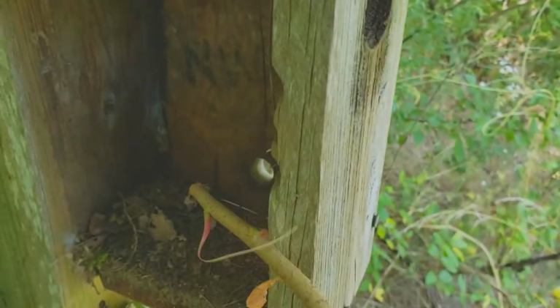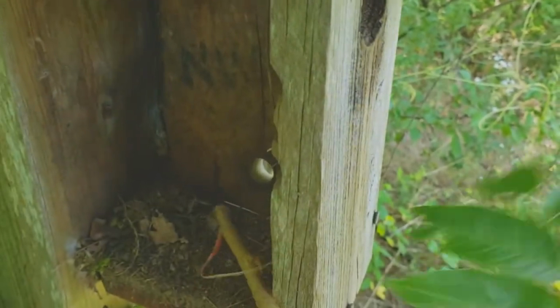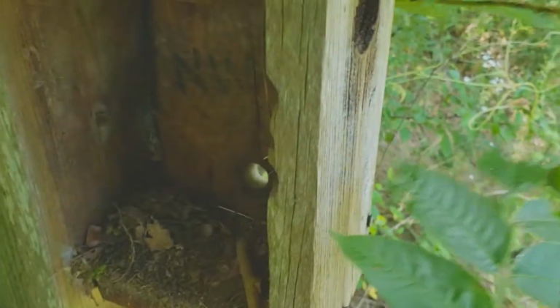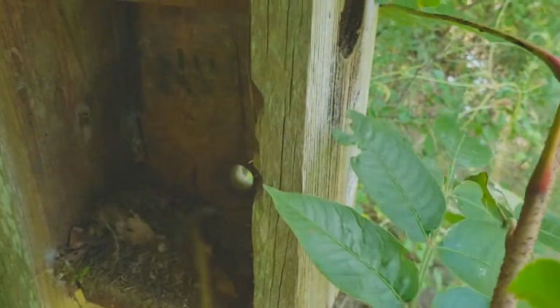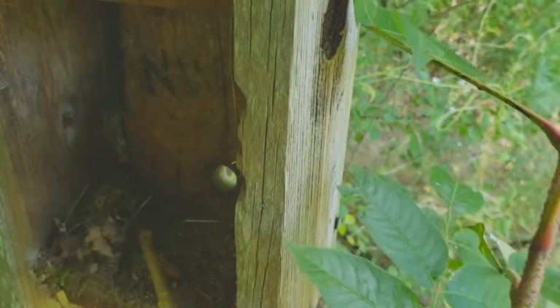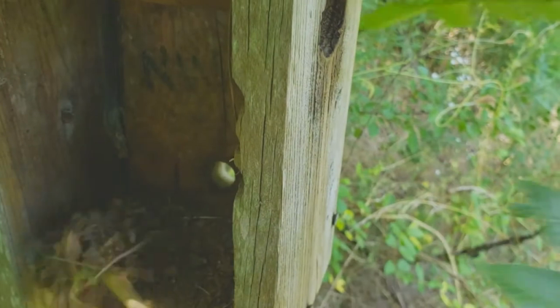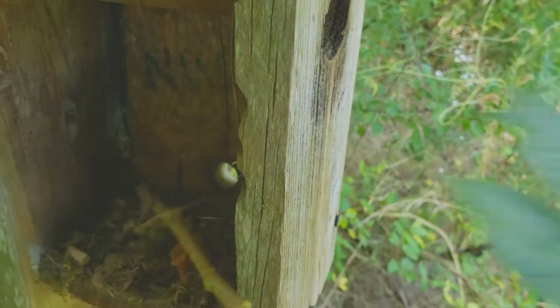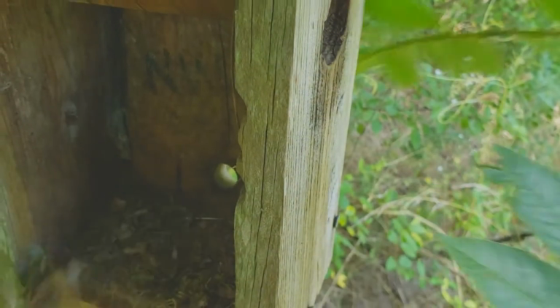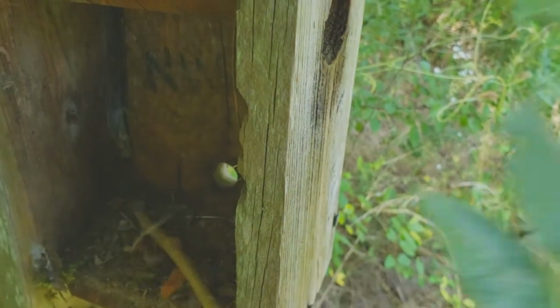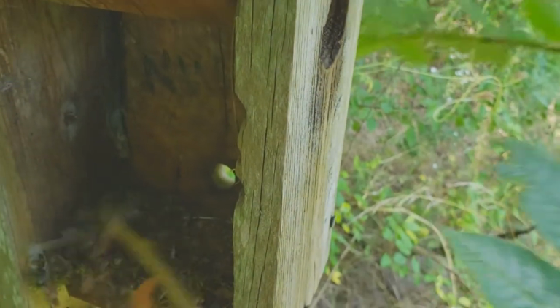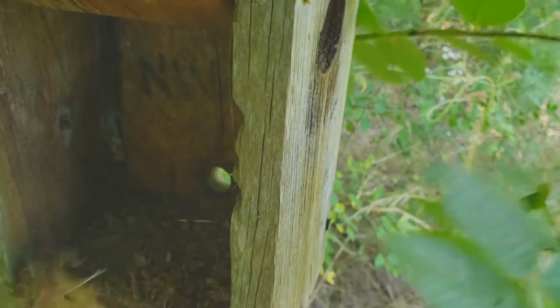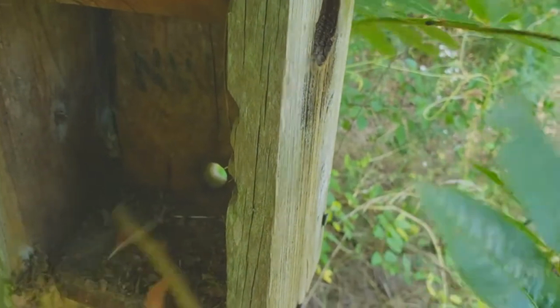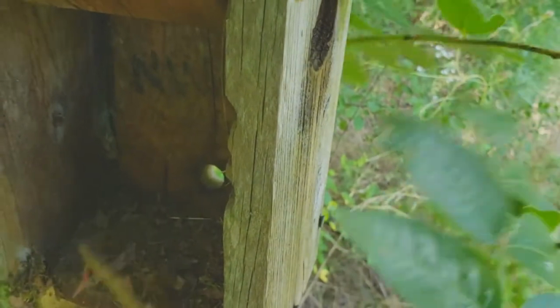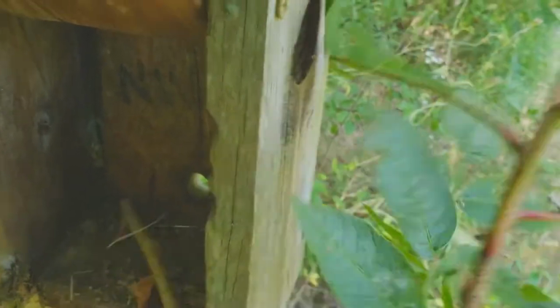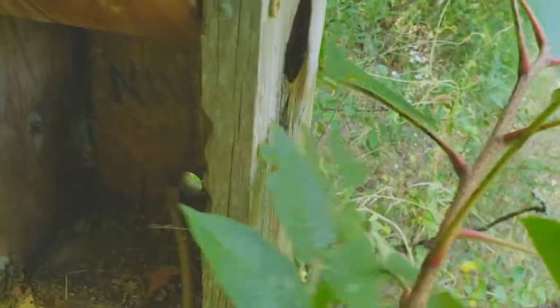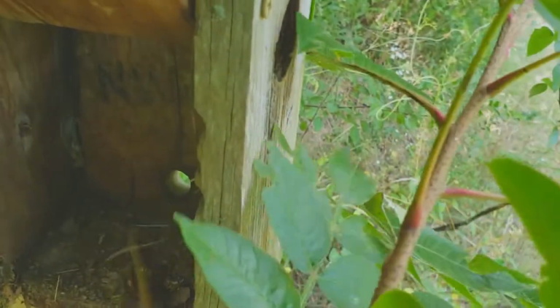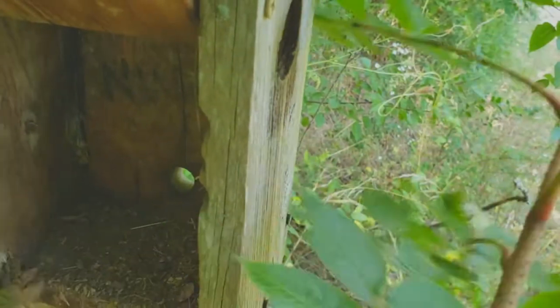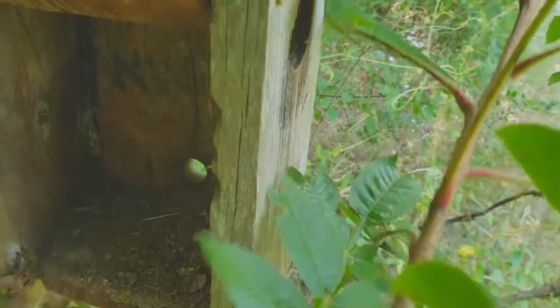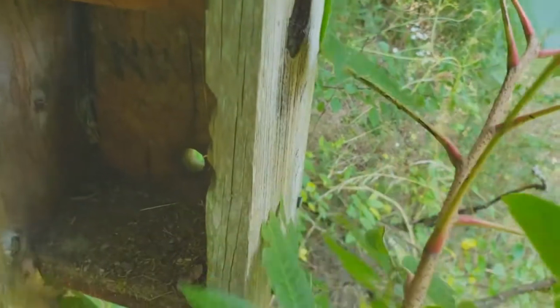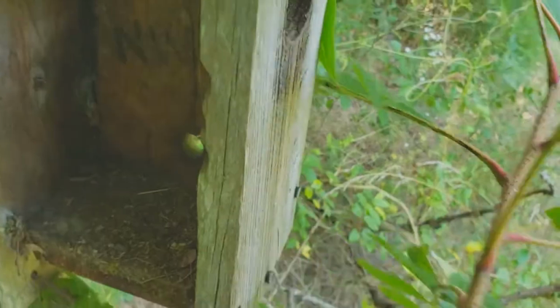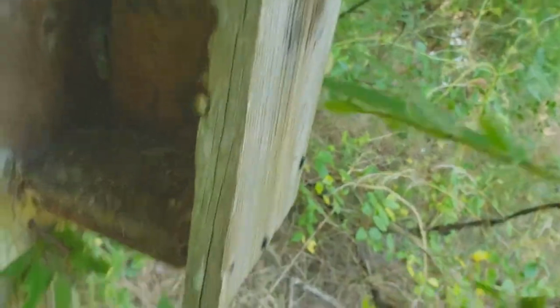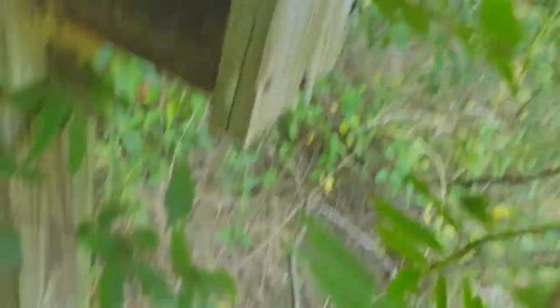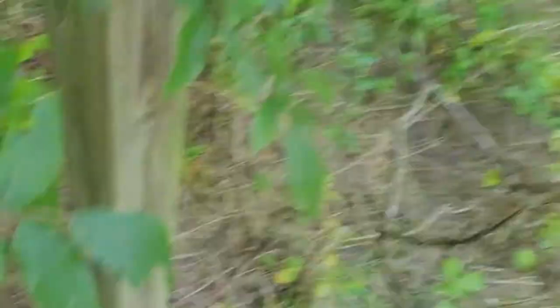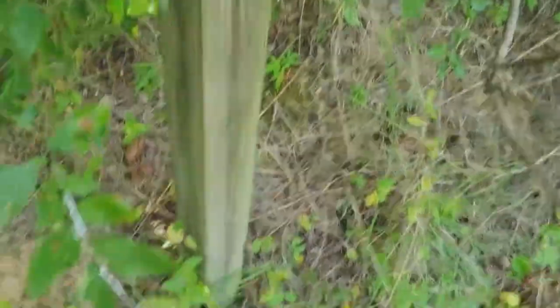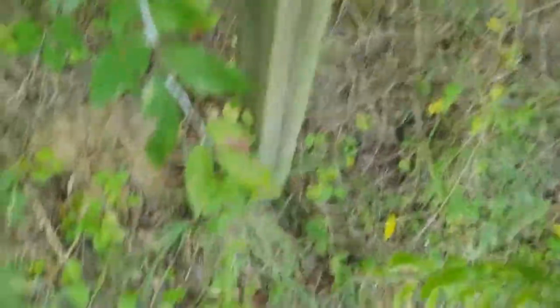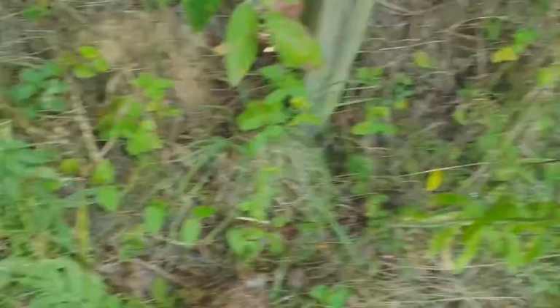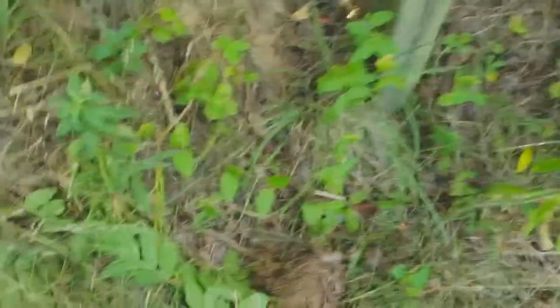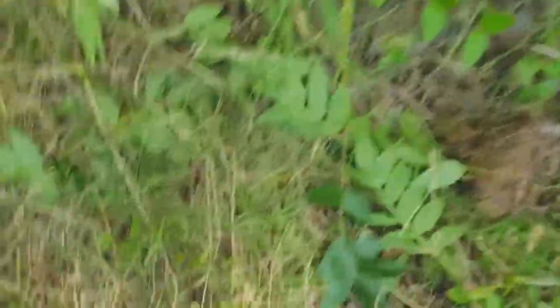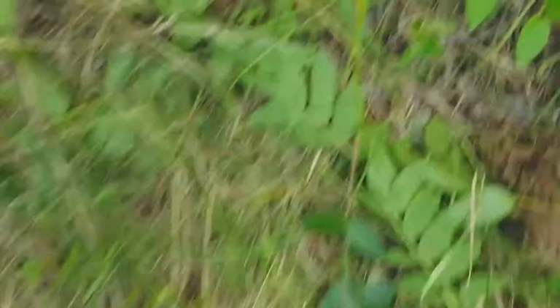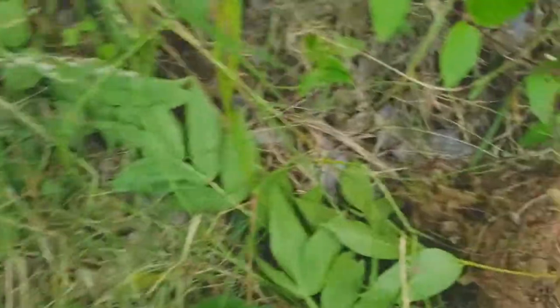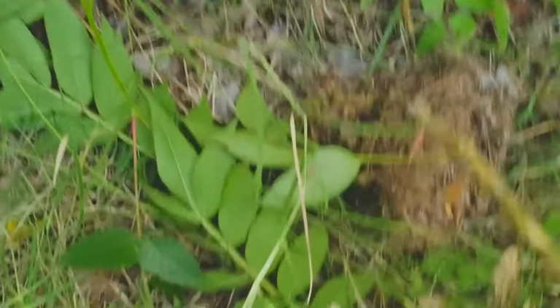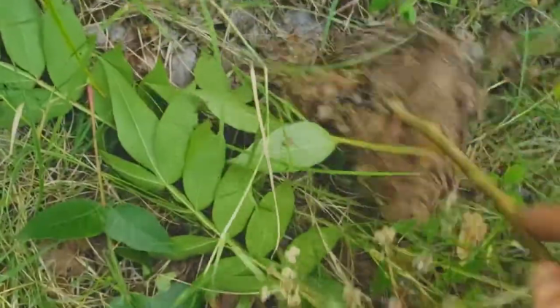So can you see anything else in there? No? Looks pretty good. Alright, ready for the next bluebird family. Let's look and see.